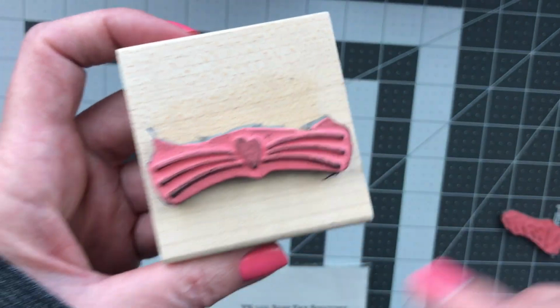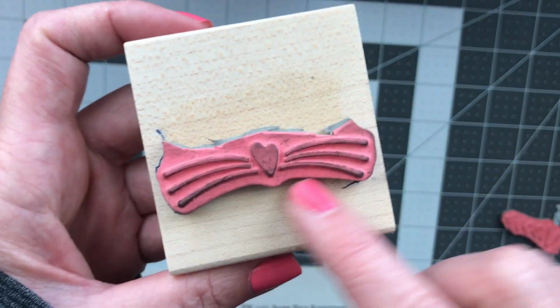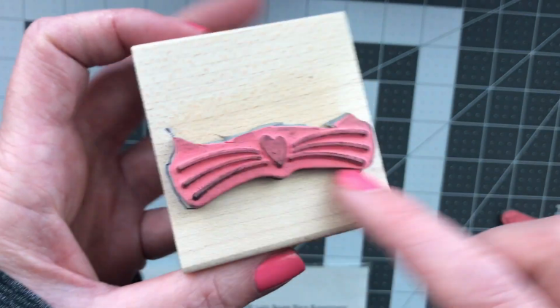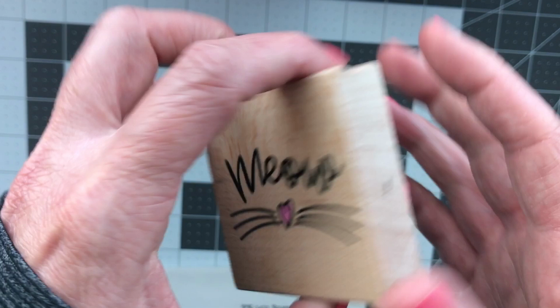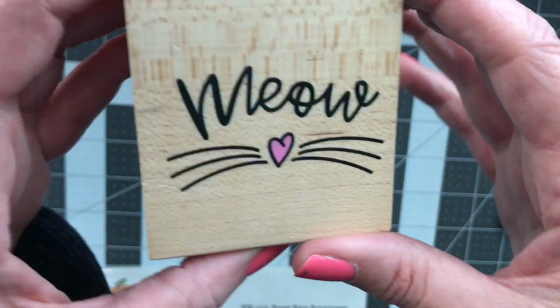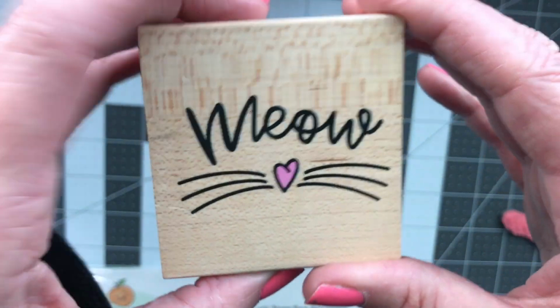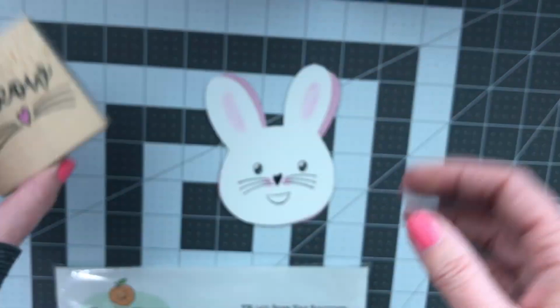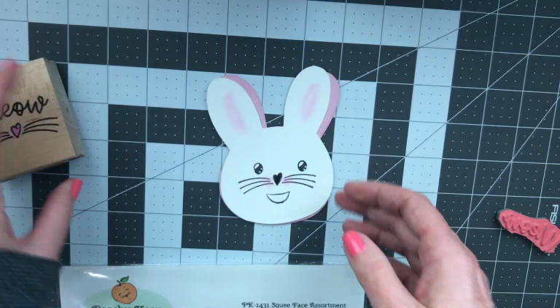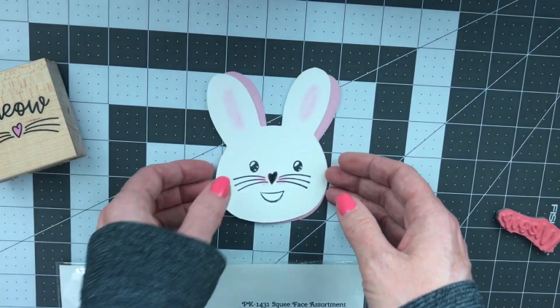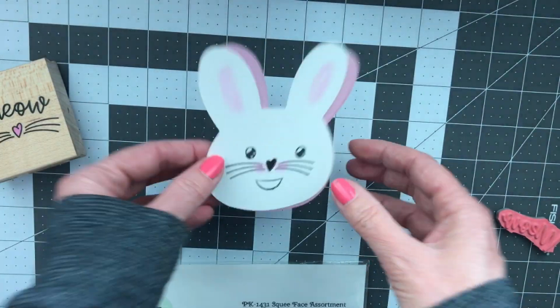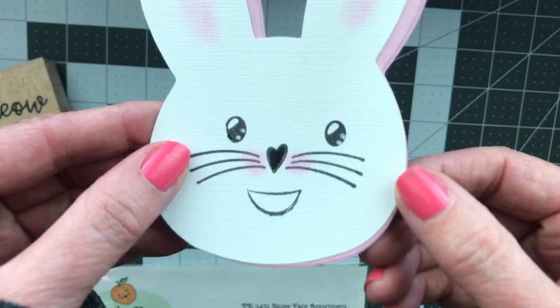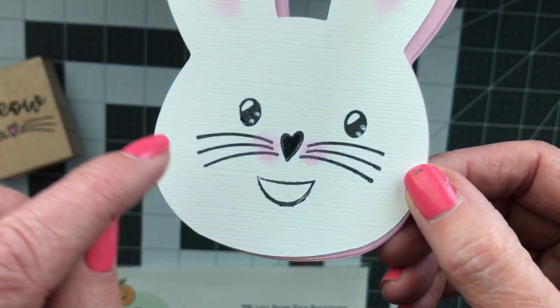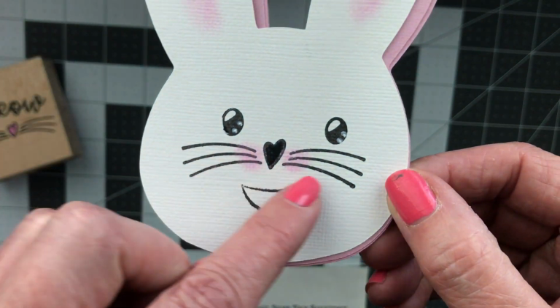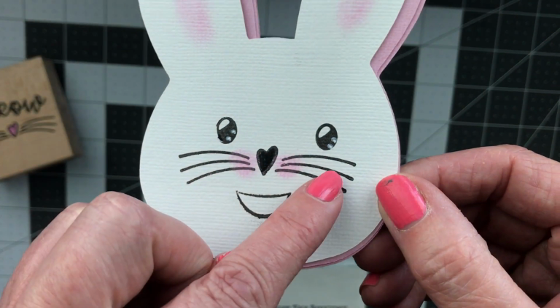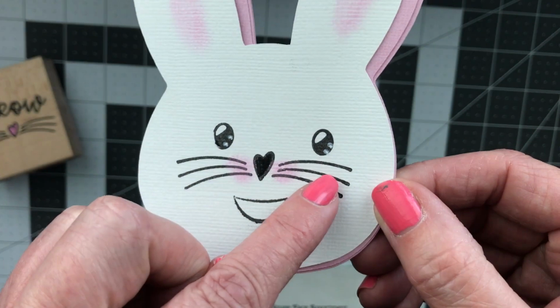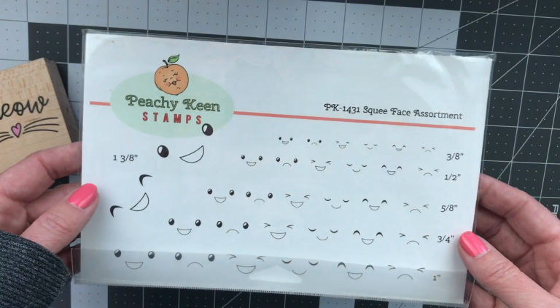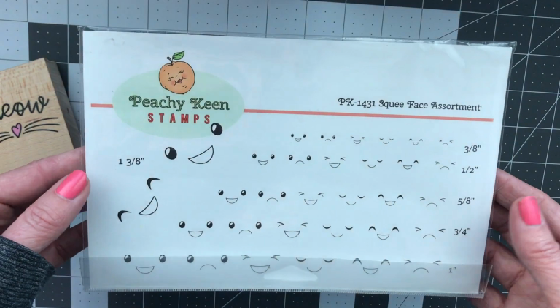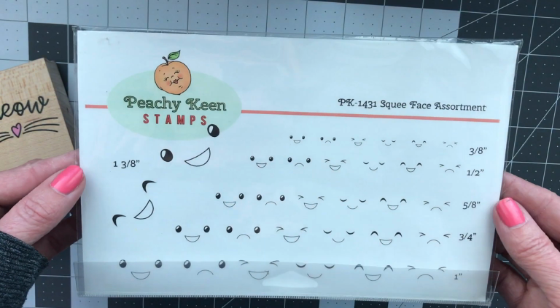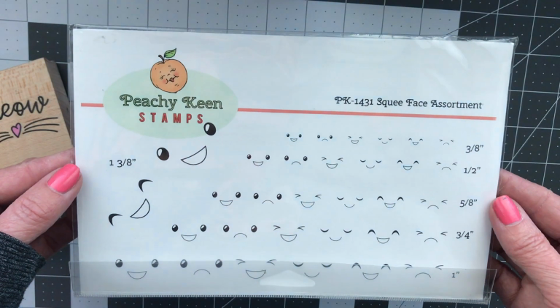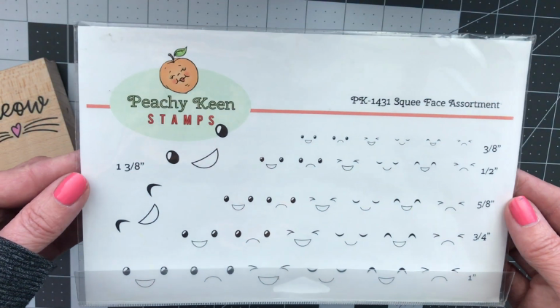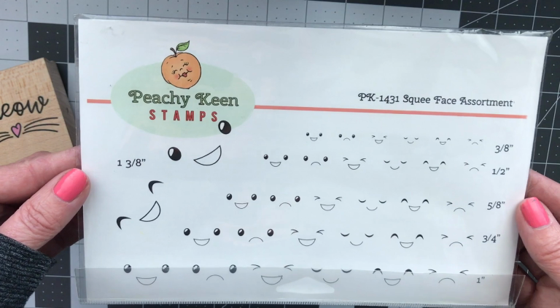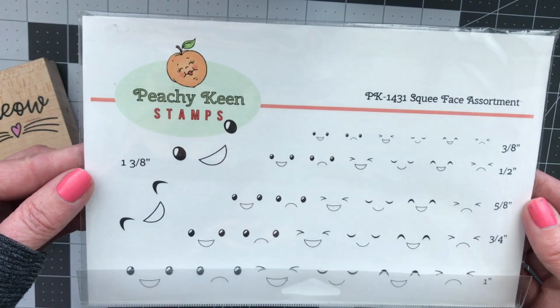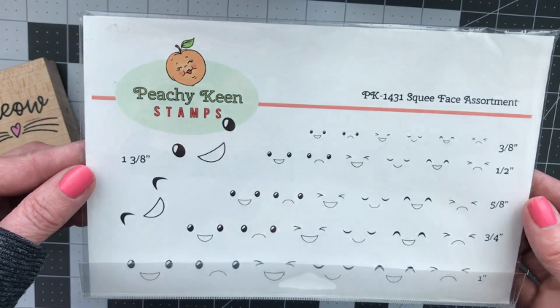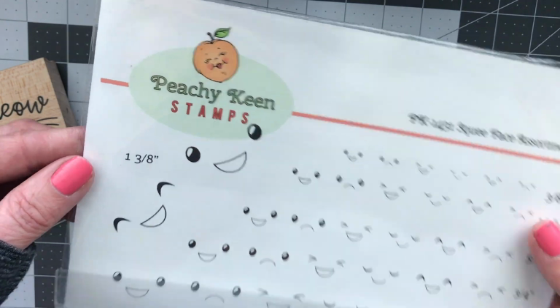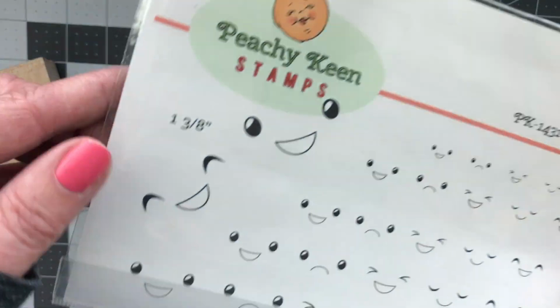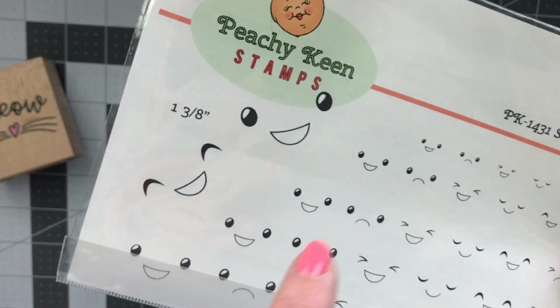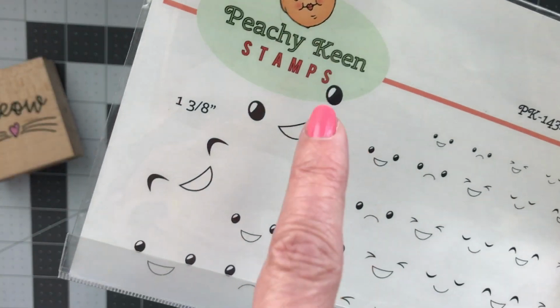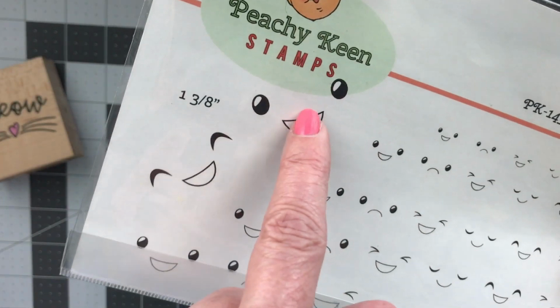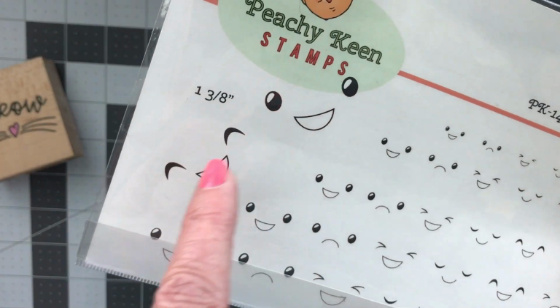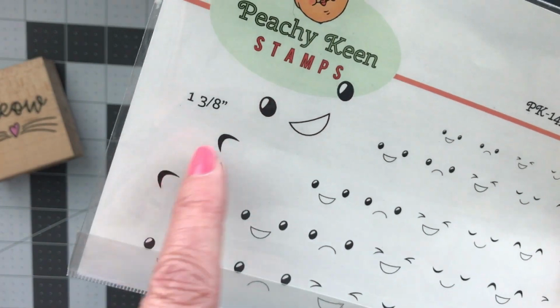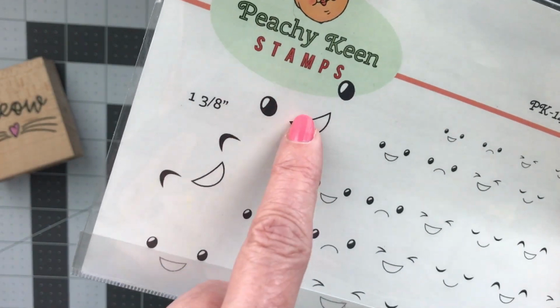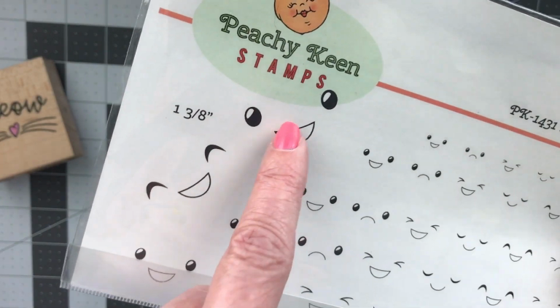I stamped the whiskers first. I also have these Peachy Keen face stamps and I used the two big ones.